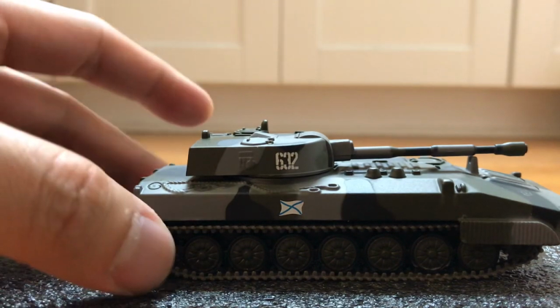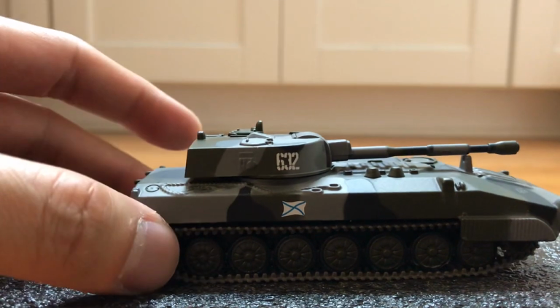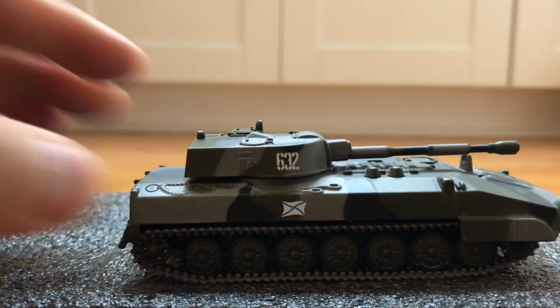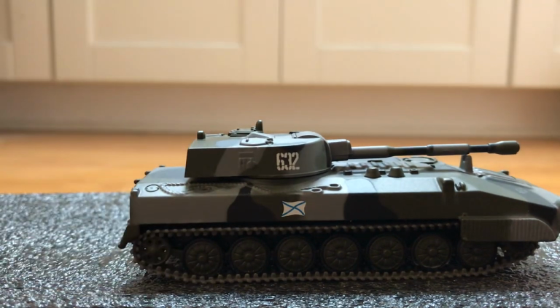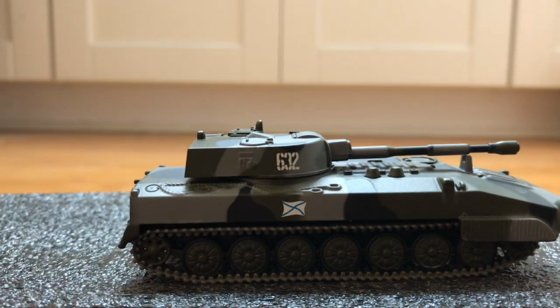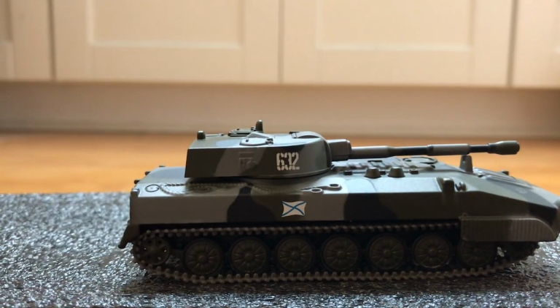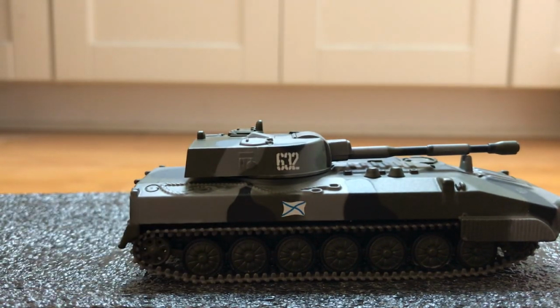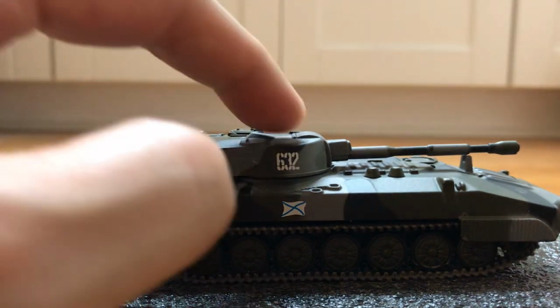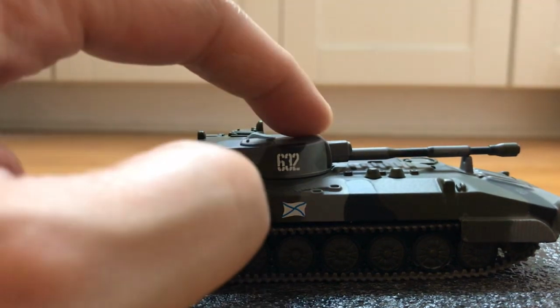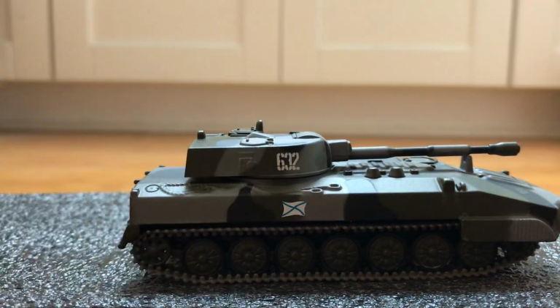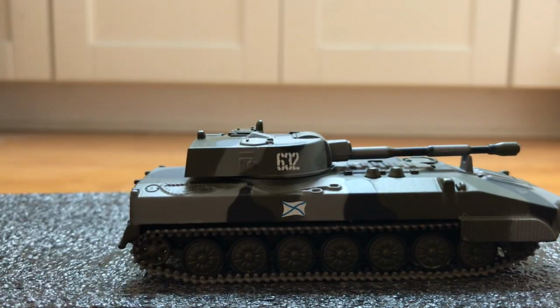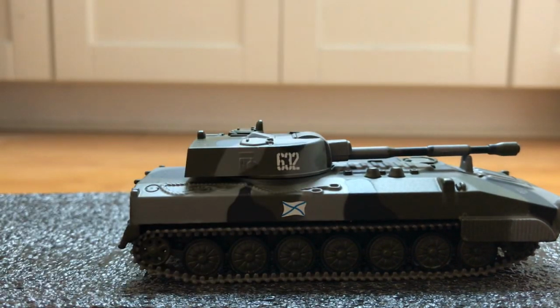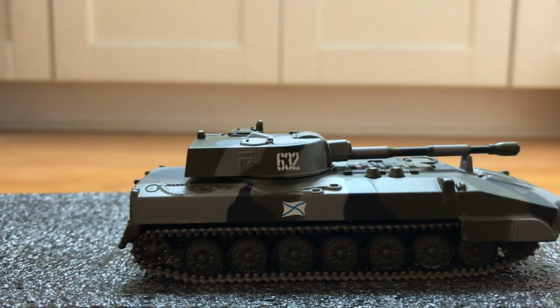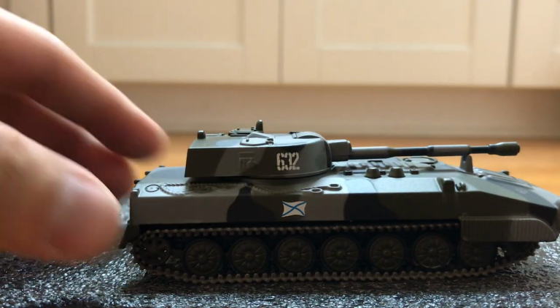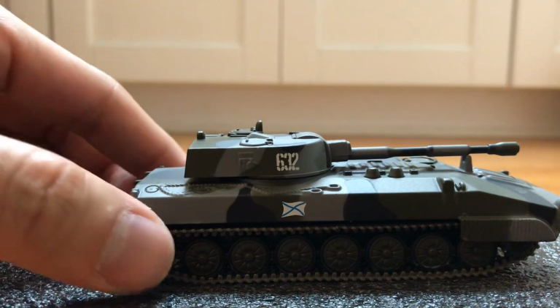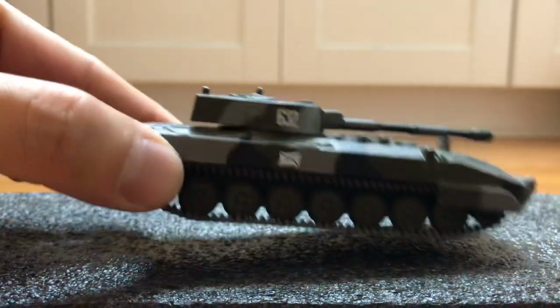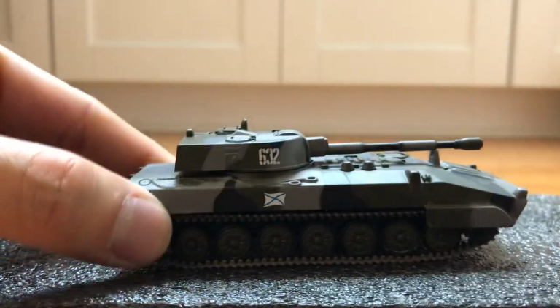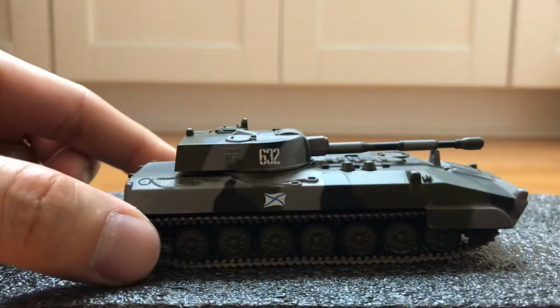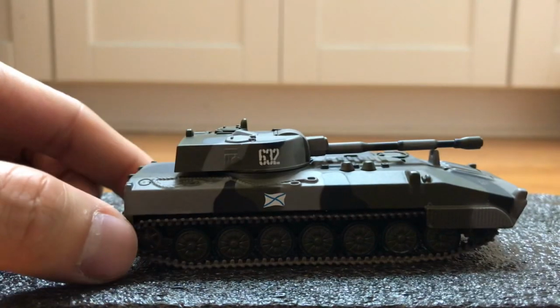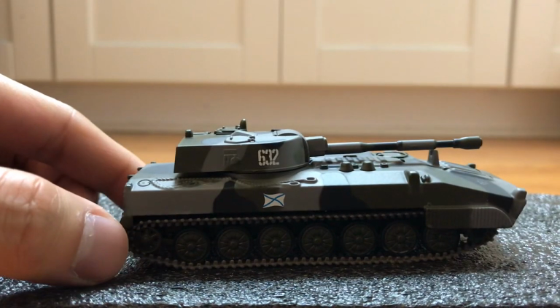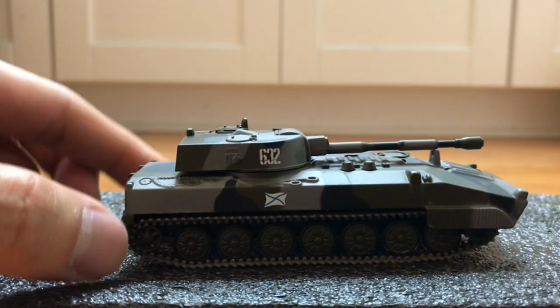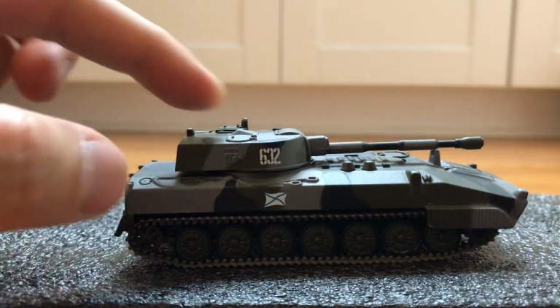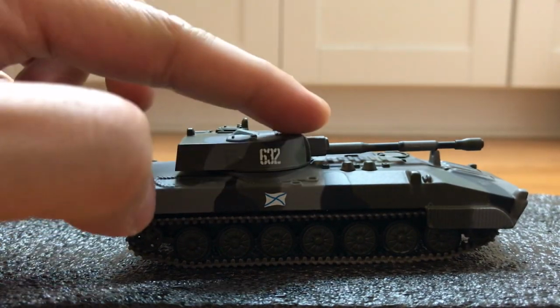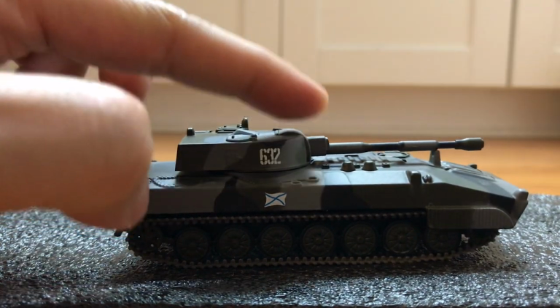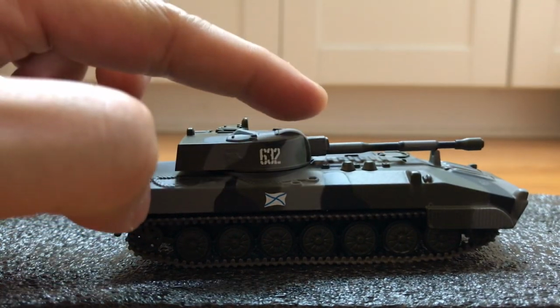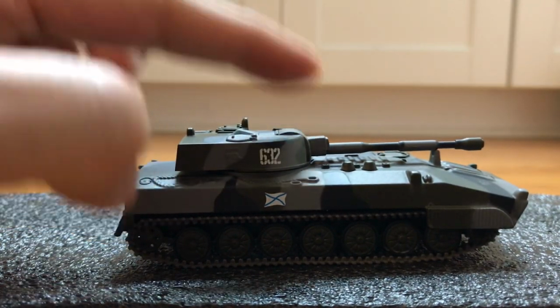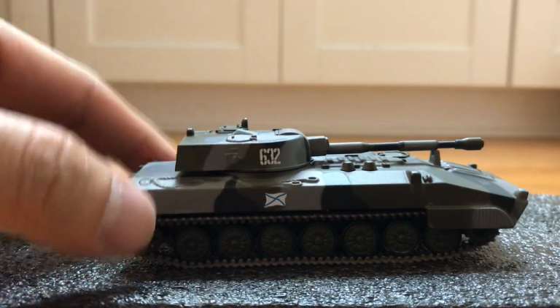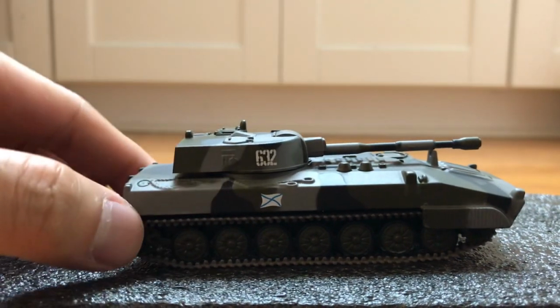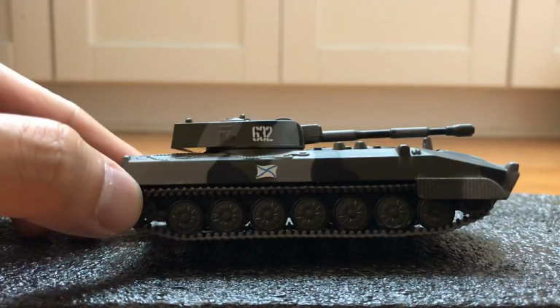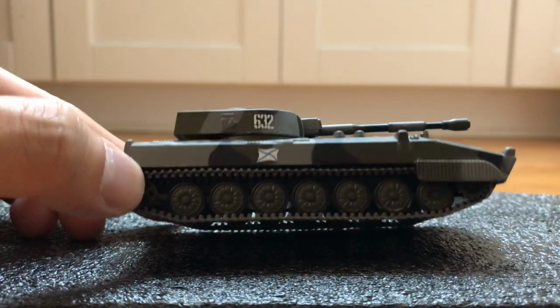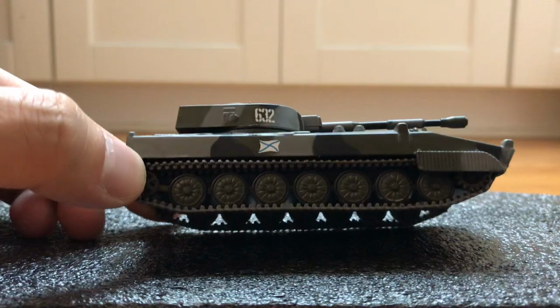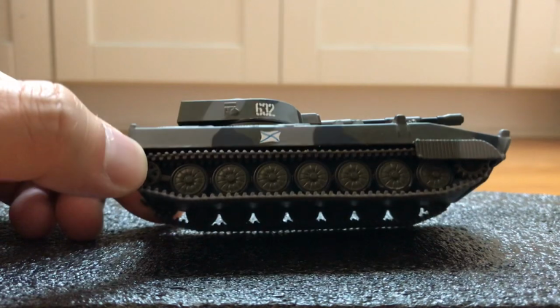It's a very nice model, but unfortunately the main gun cannot elevate. It would have been a perfect model for me if that was possible, but still it's decent.